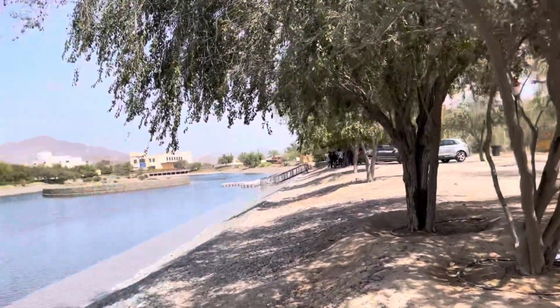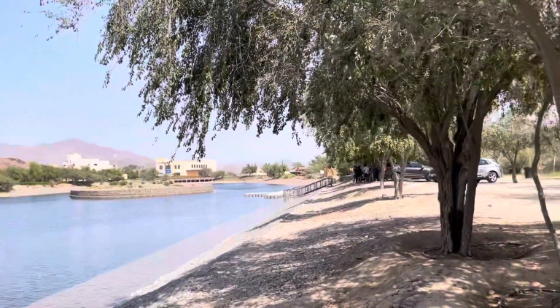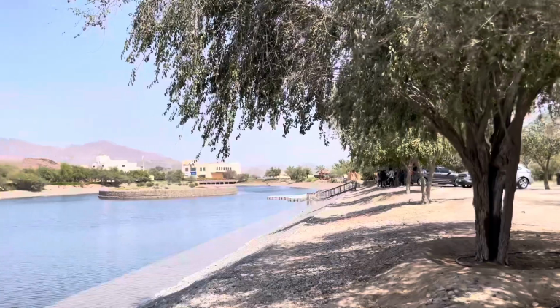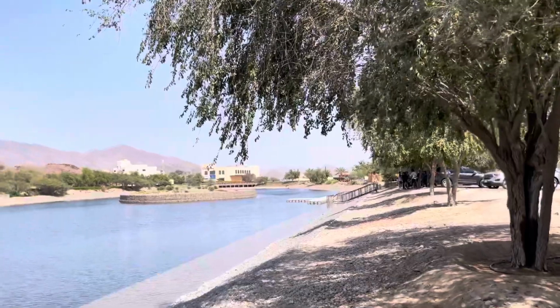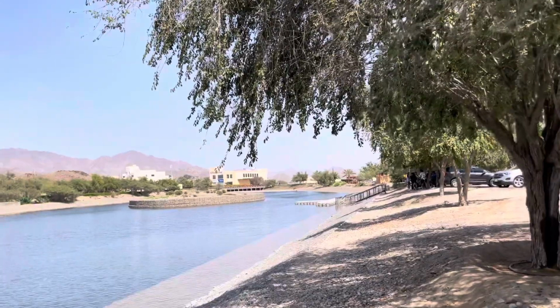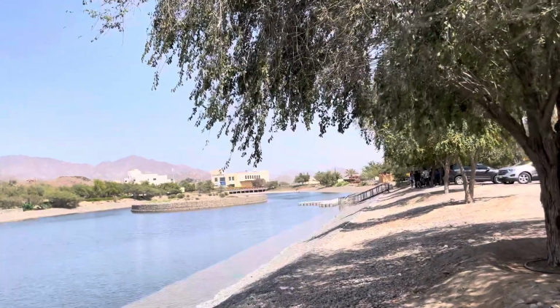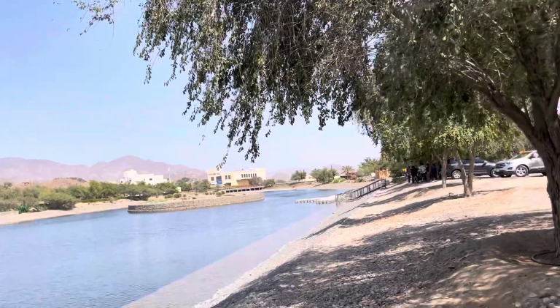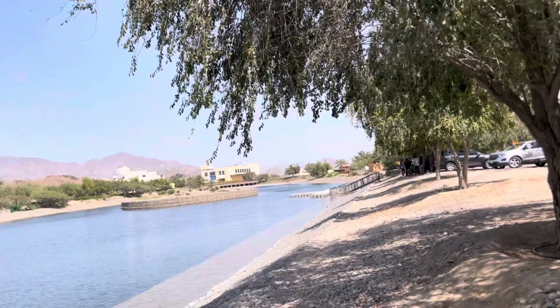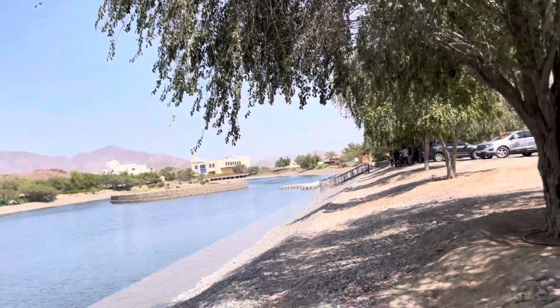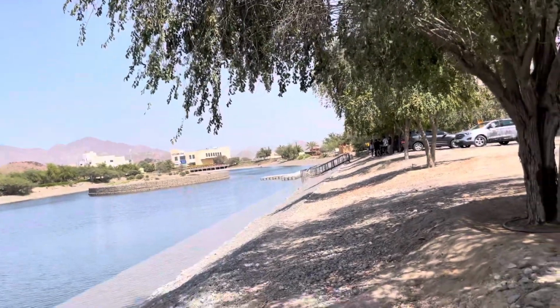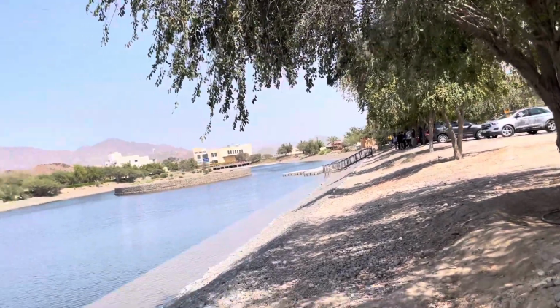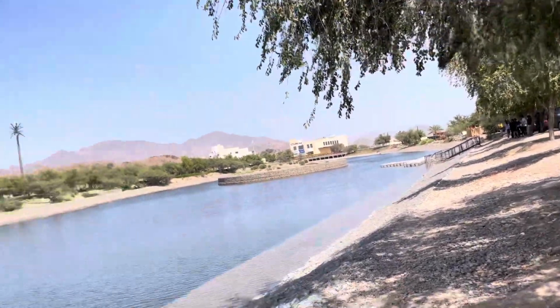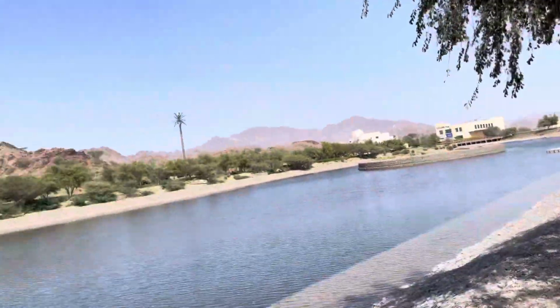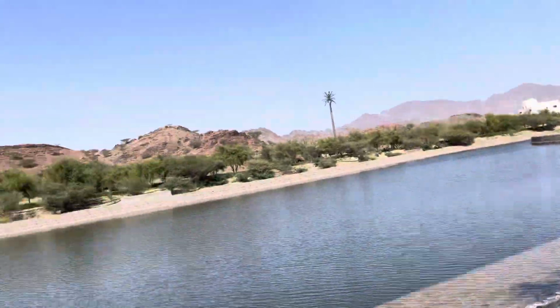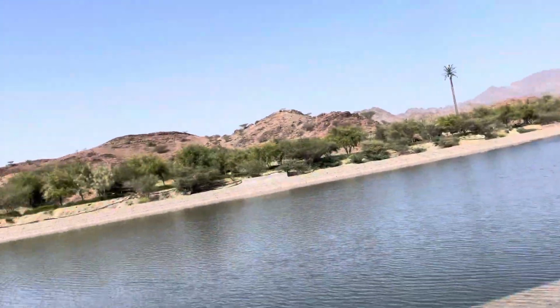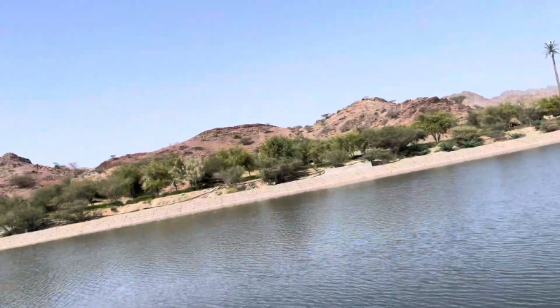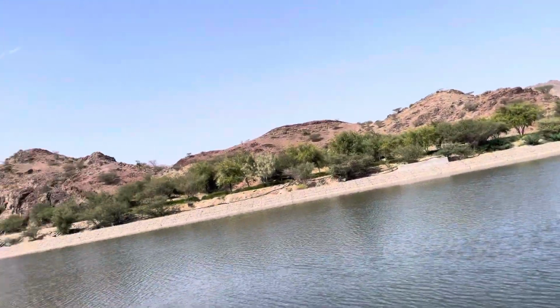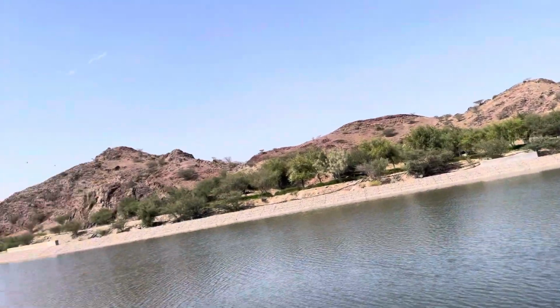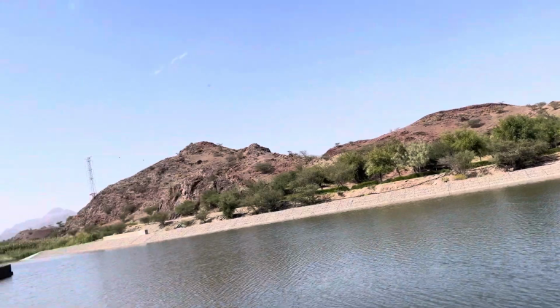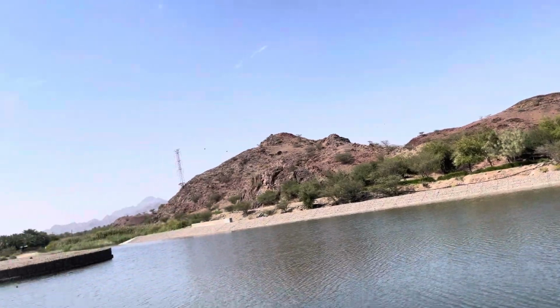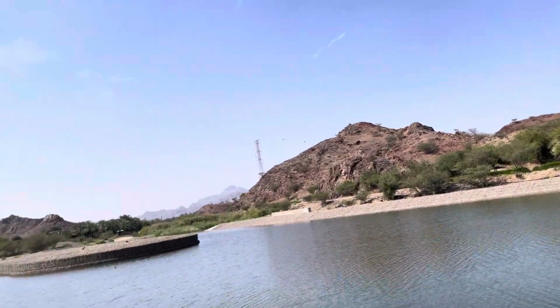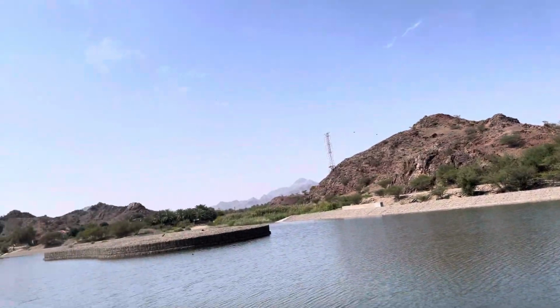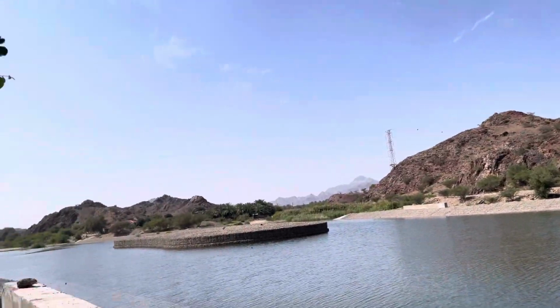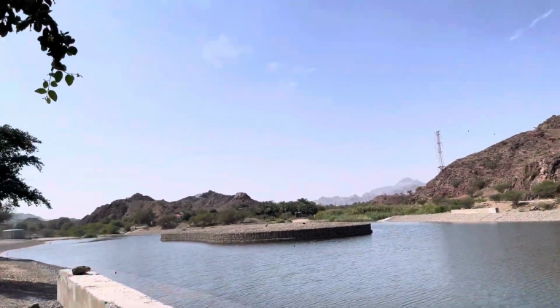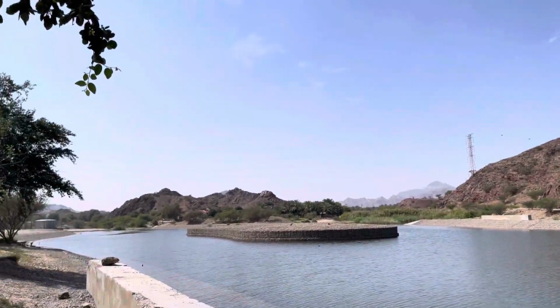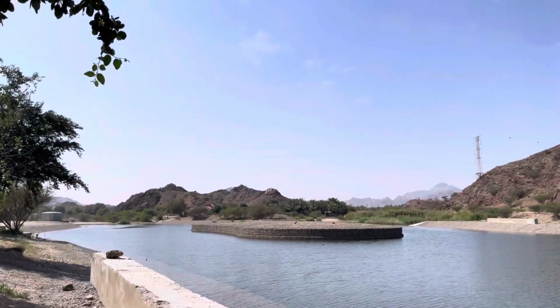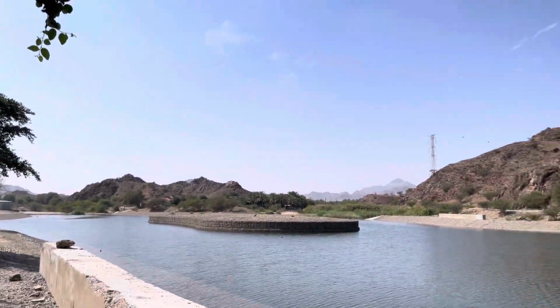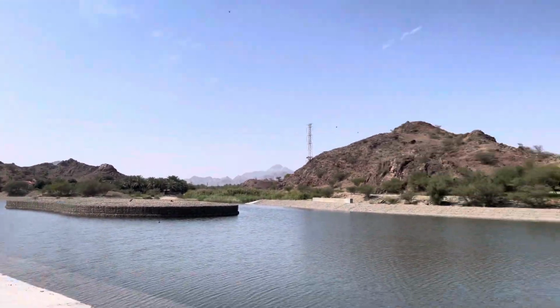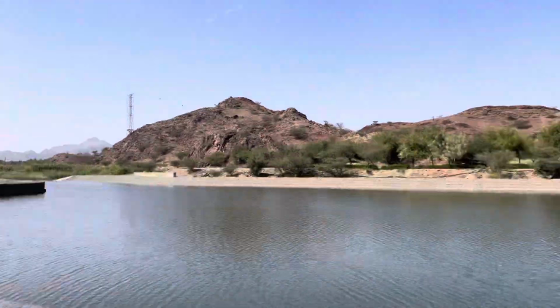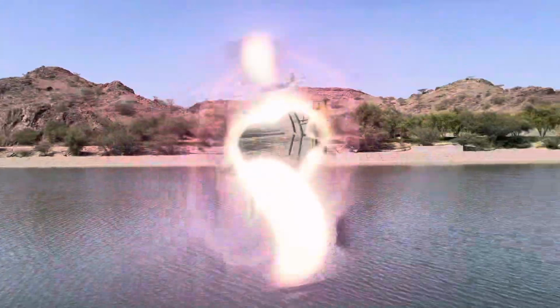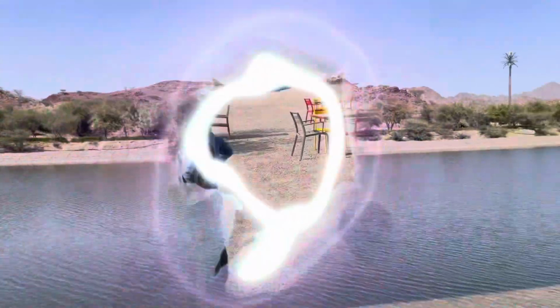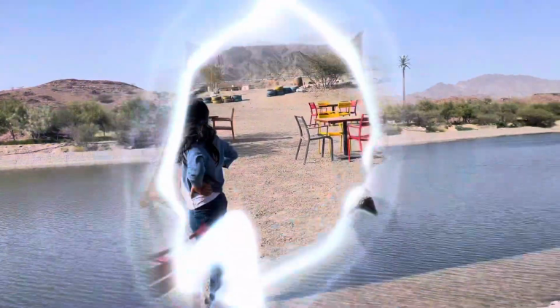If you just roam around here and there, you can see beautiful things. By not staying in one place and roaming around, we found a beautiful lake. I don't know what lake it is, but it's a beautiful lake.